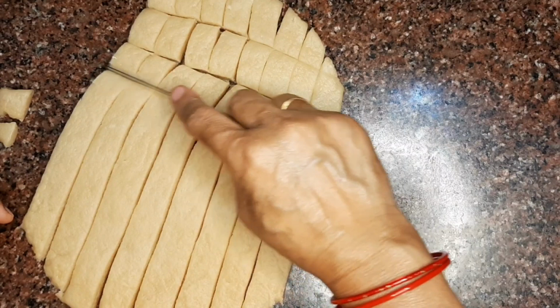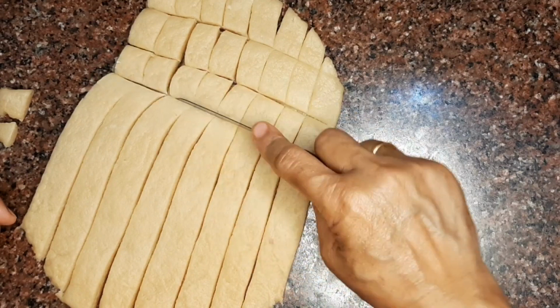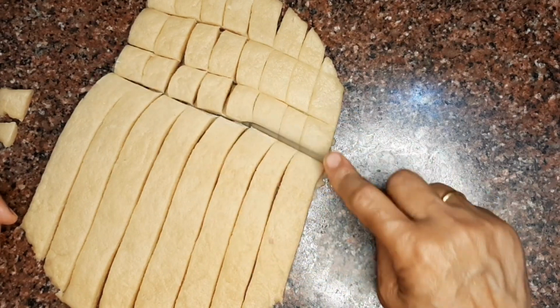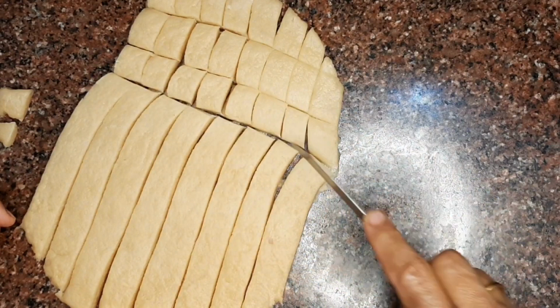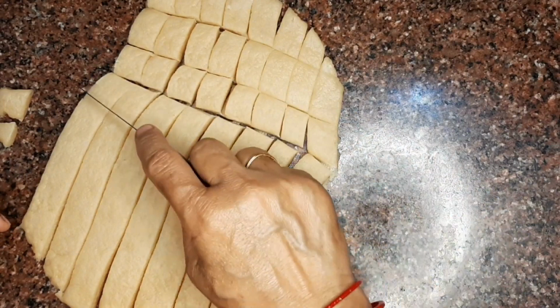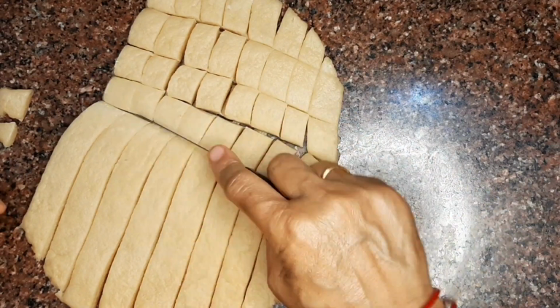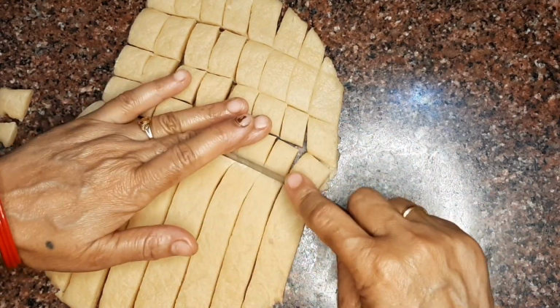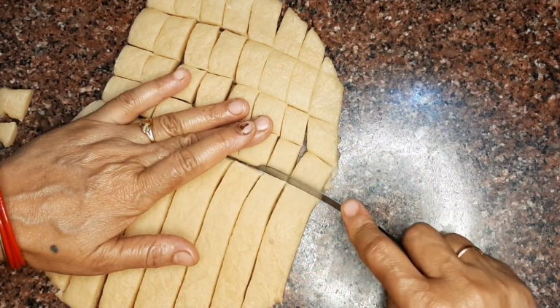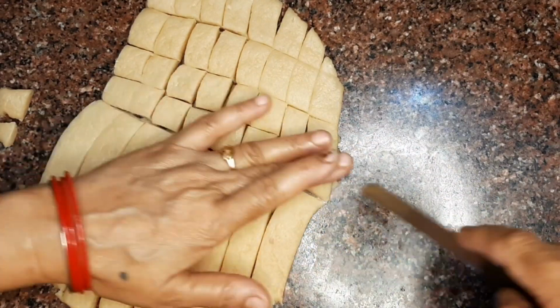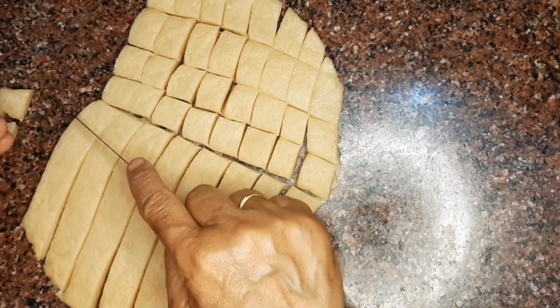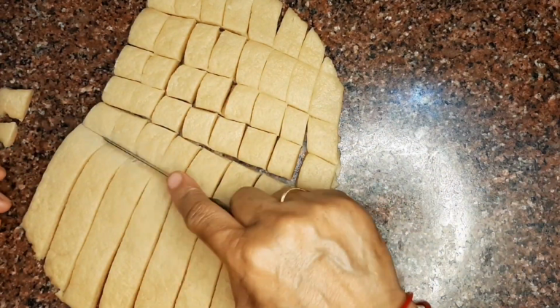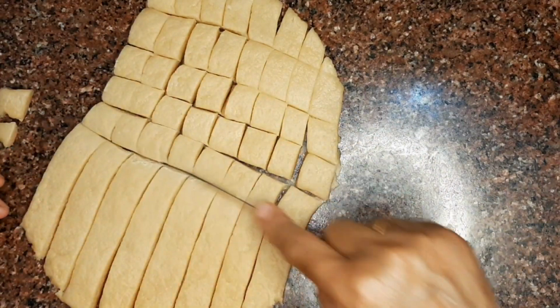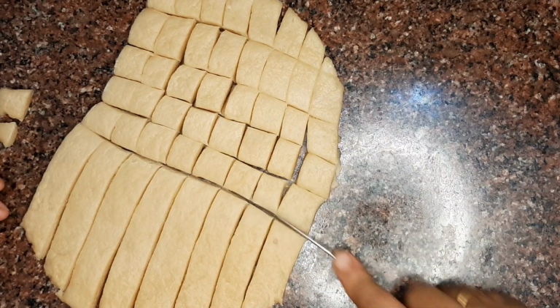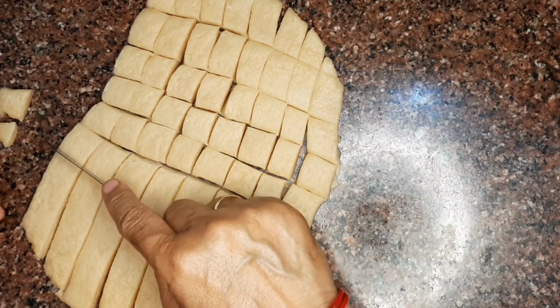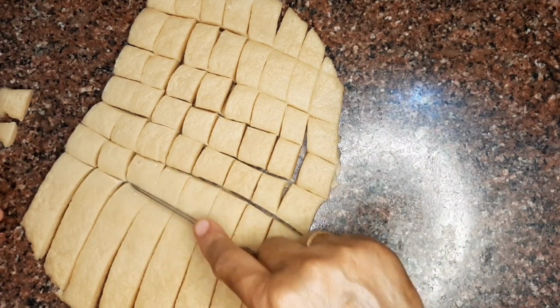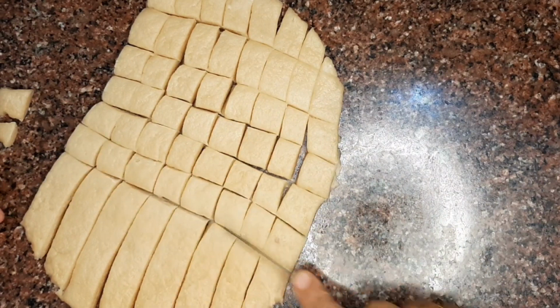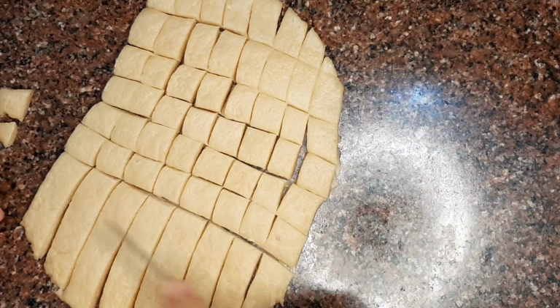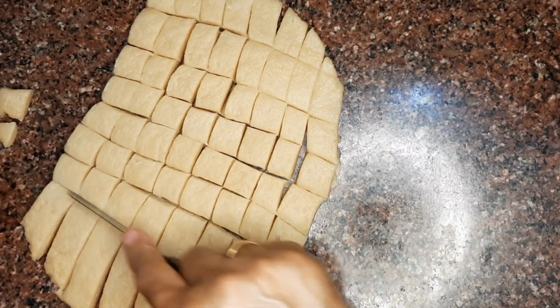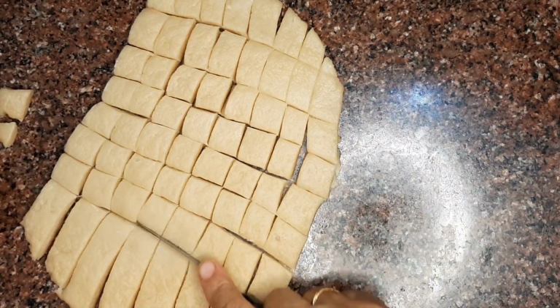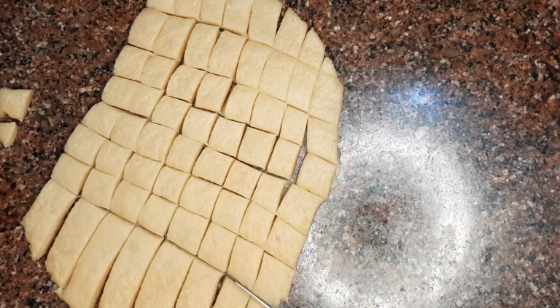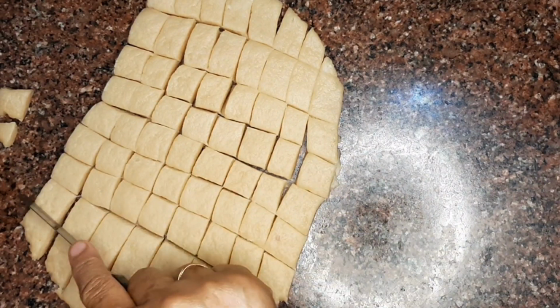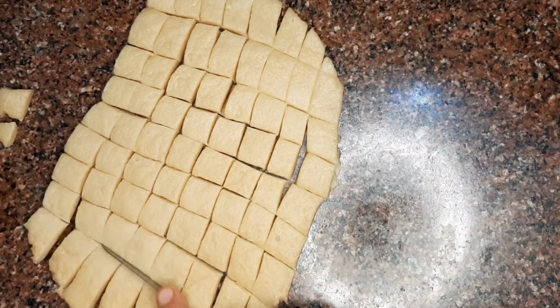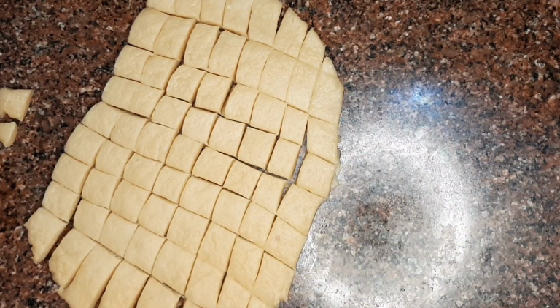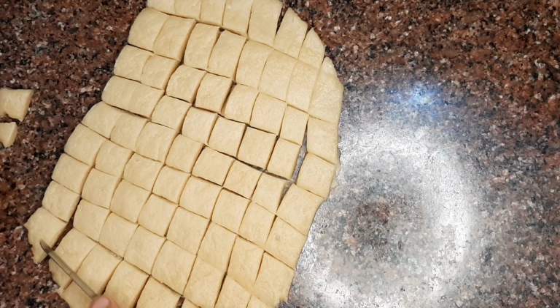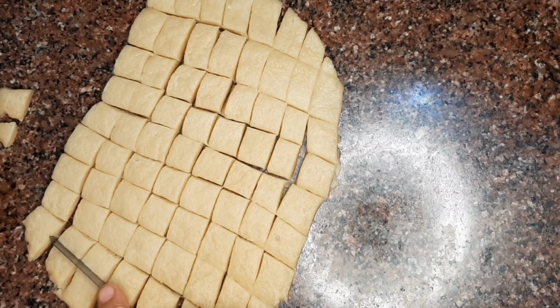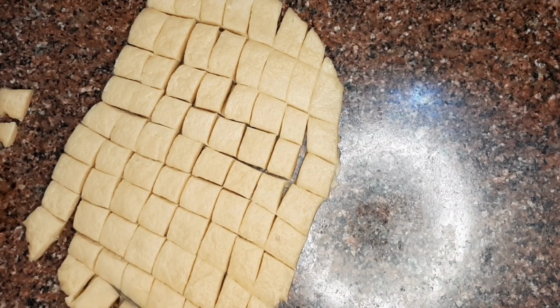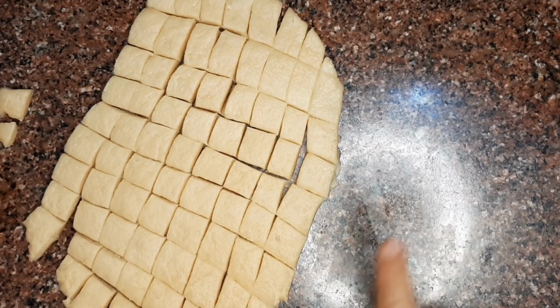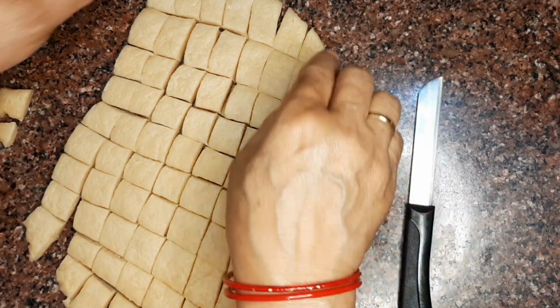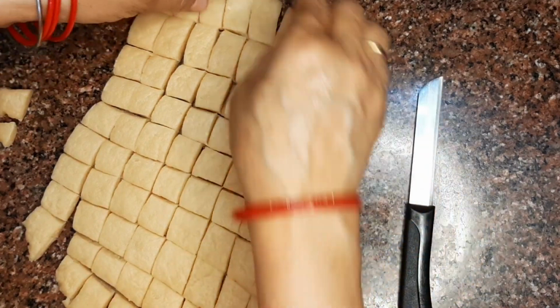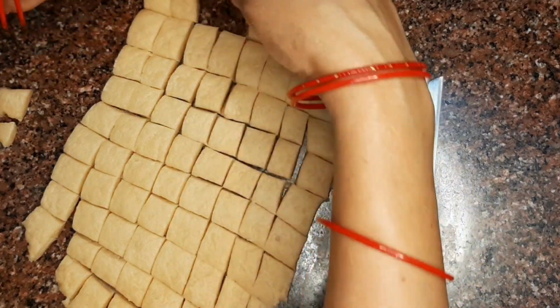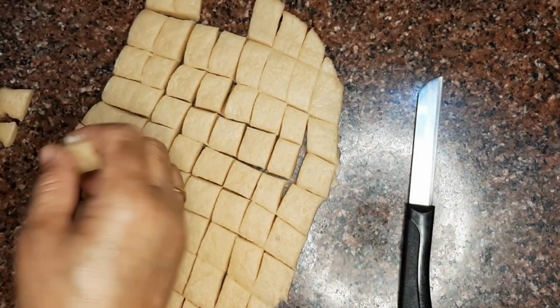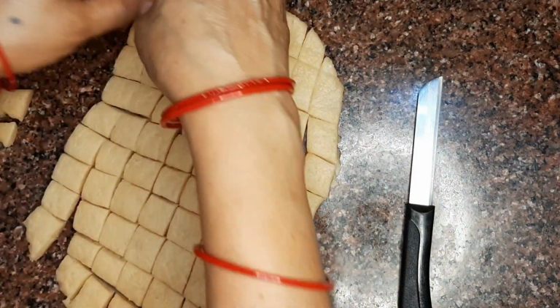First we will remove the rough edges, then we will cut the dough into the shape of cubes. After cutting, you will normally fry them and remove all the uneven edges.